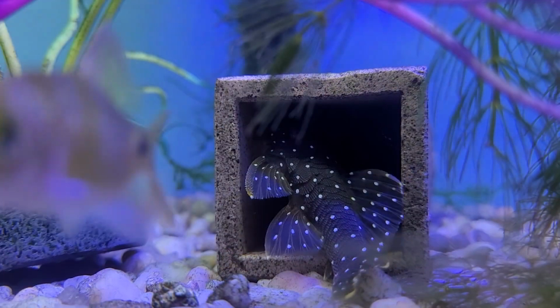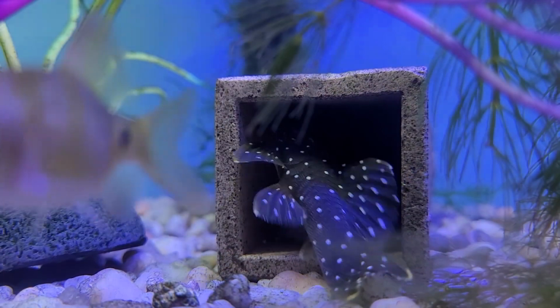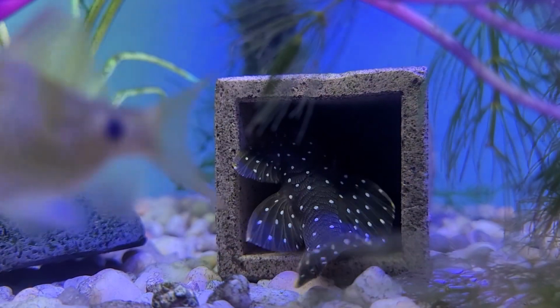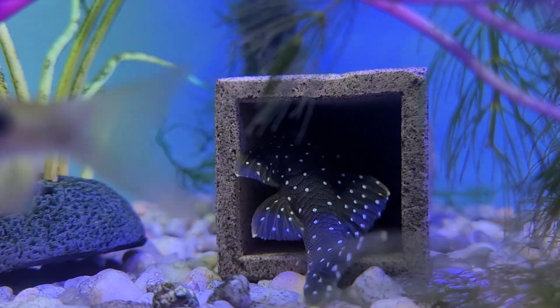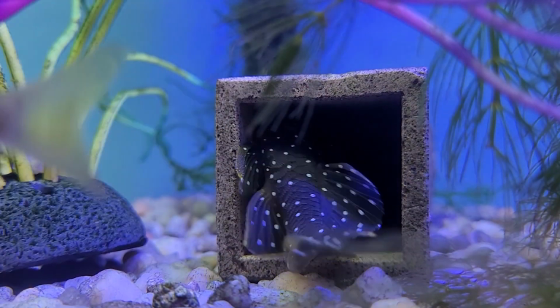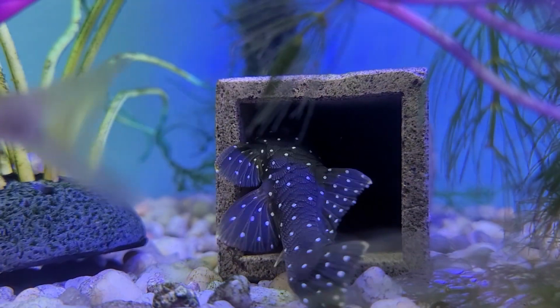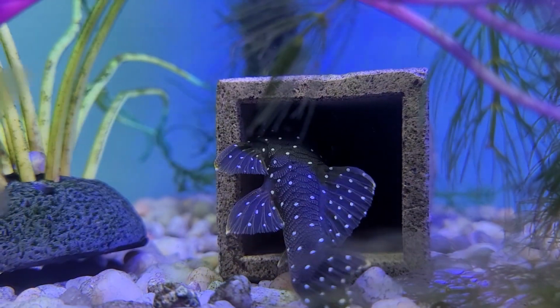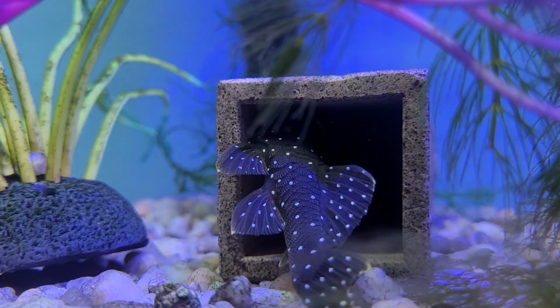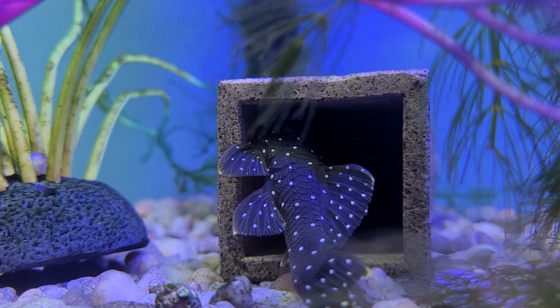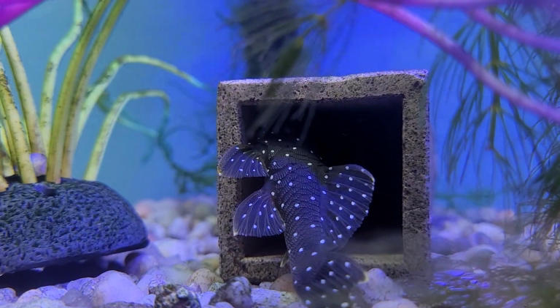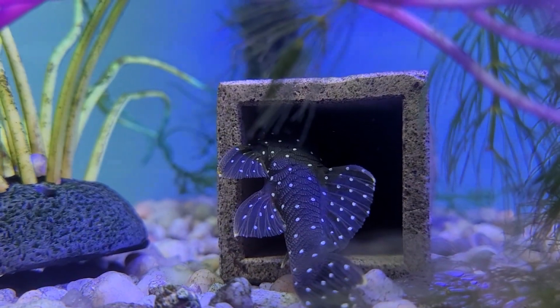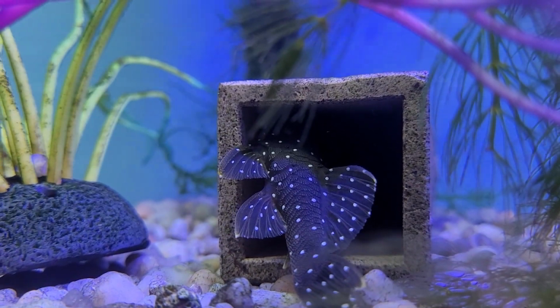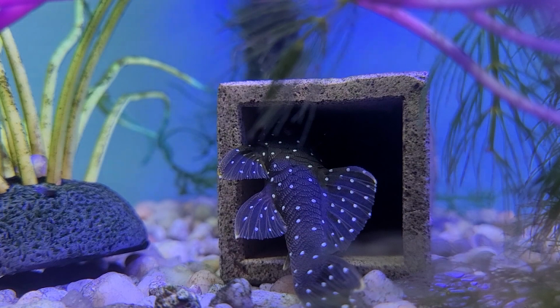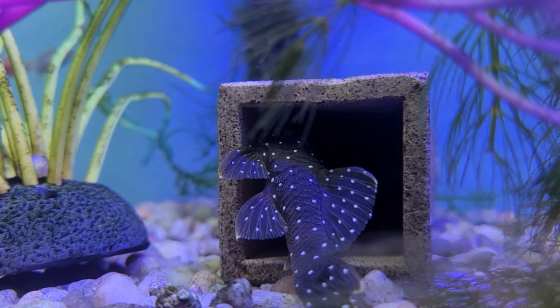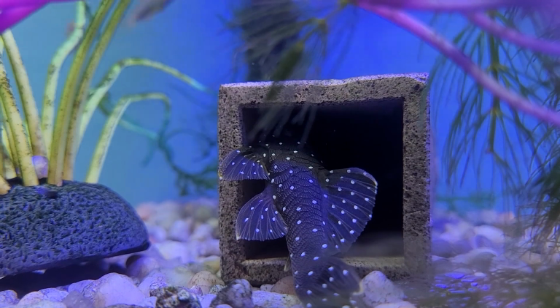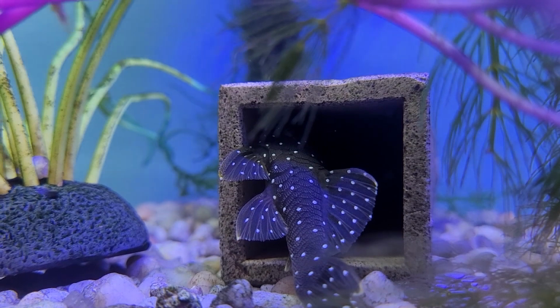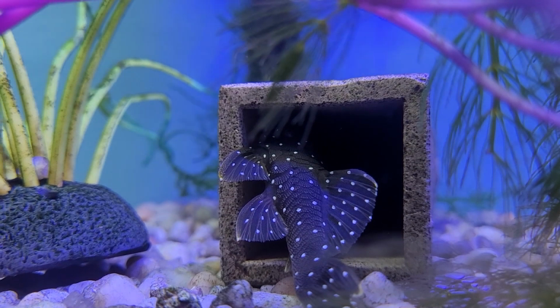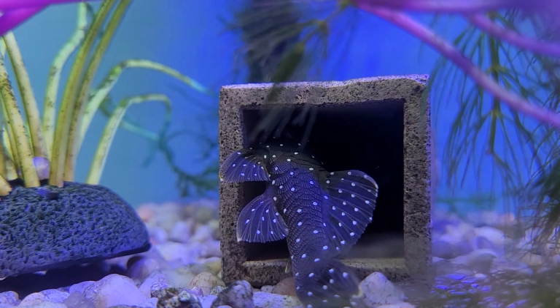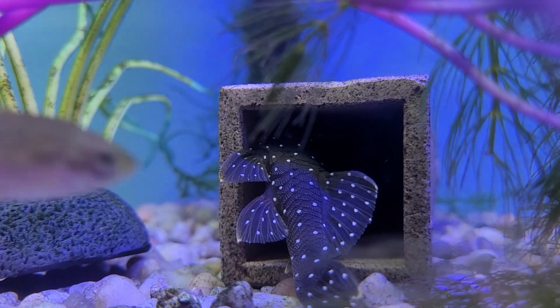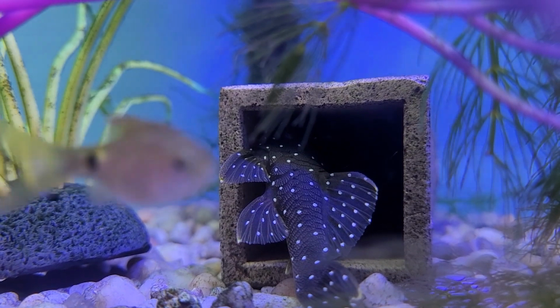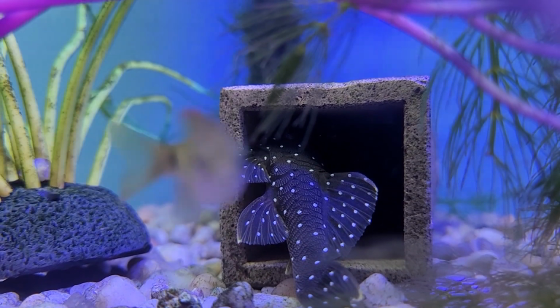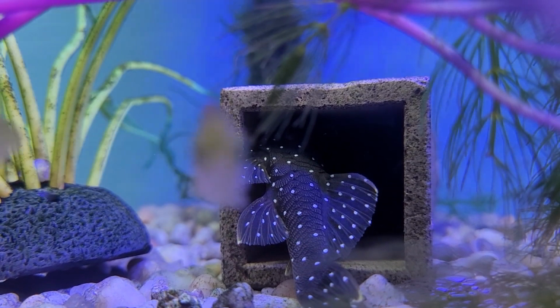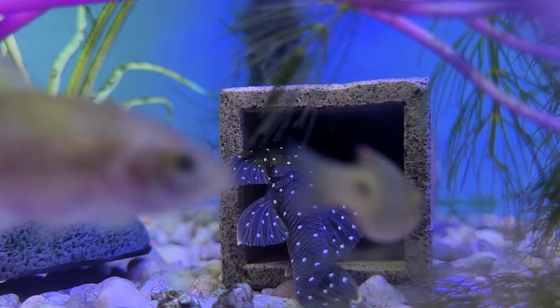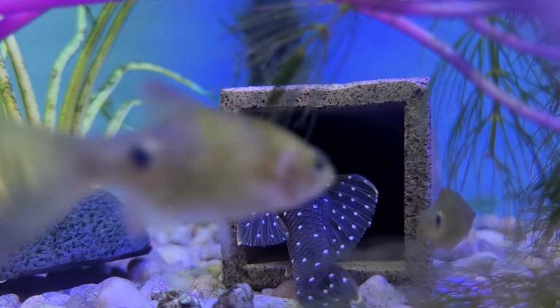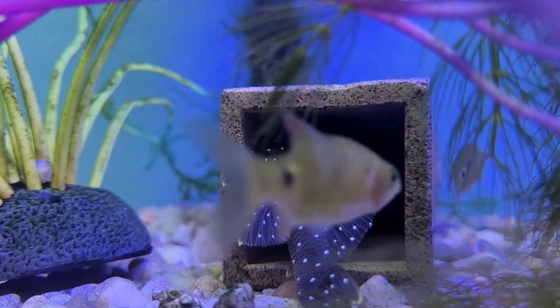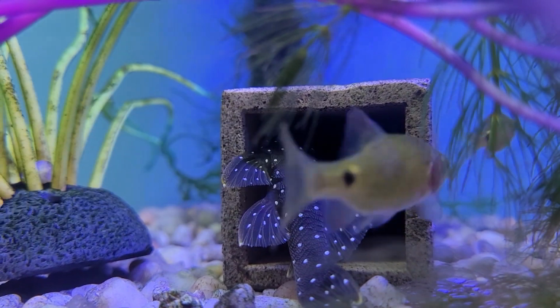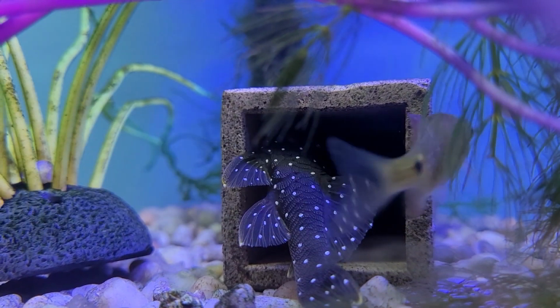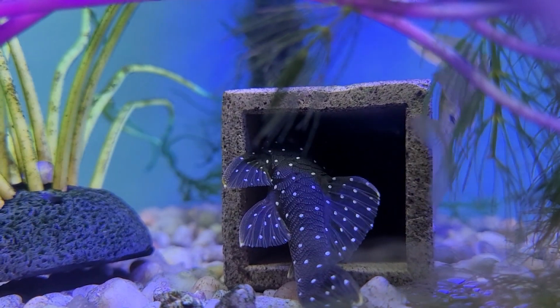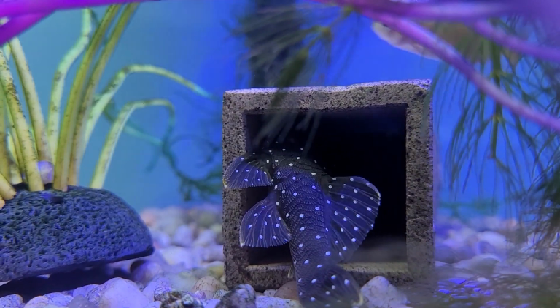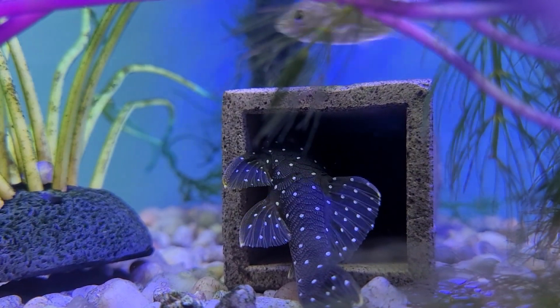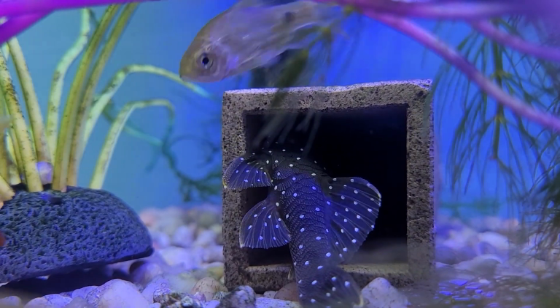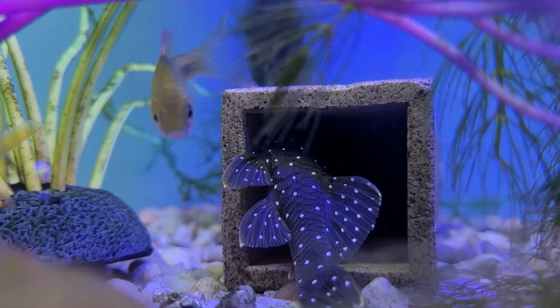Fancy Plecostomus, anybody? This is an L31 — it's called a peppermint Plecostomus. Super cool.